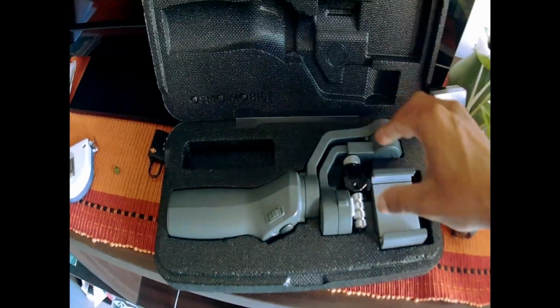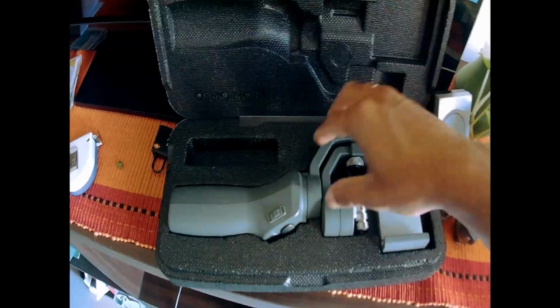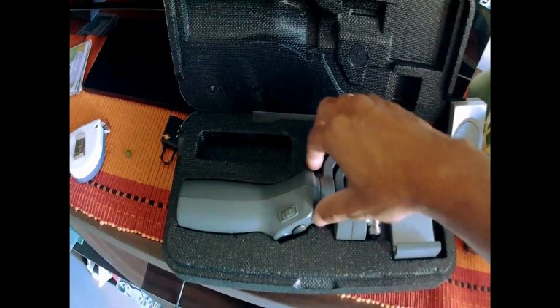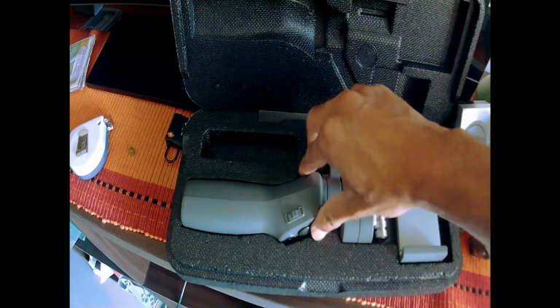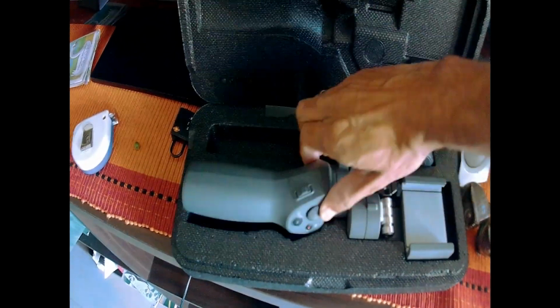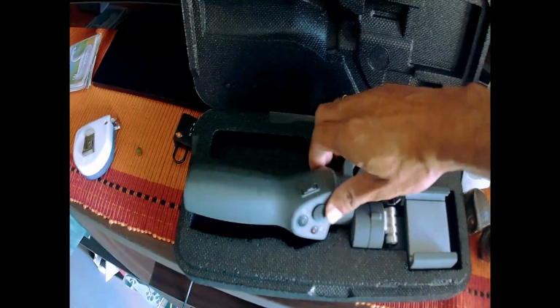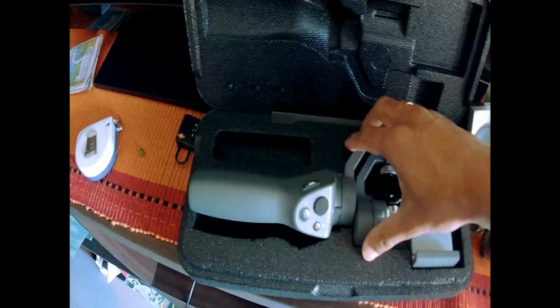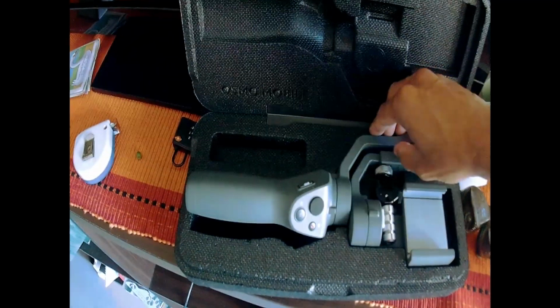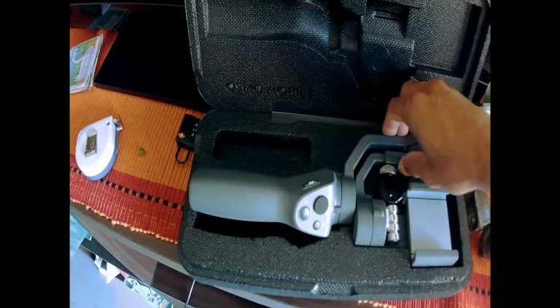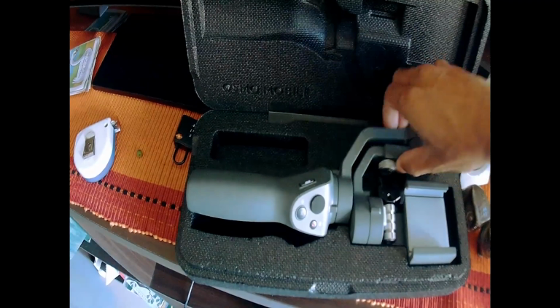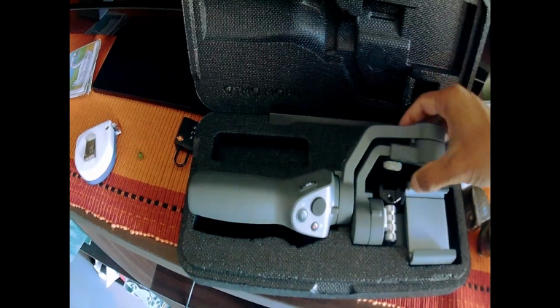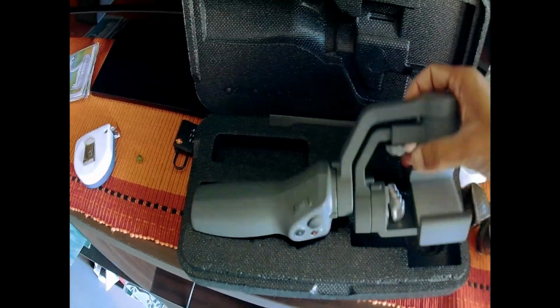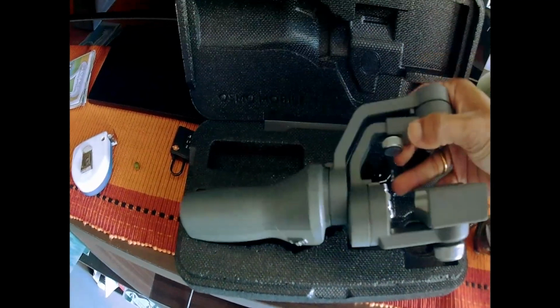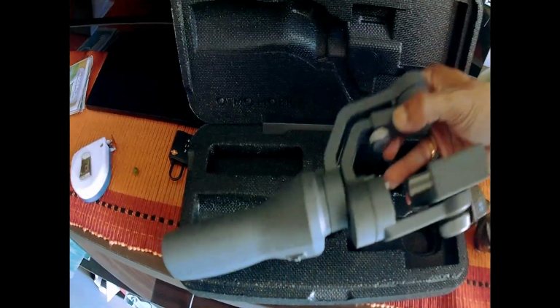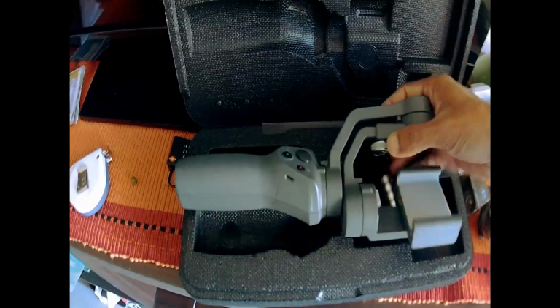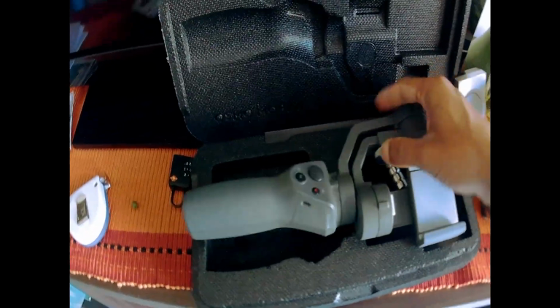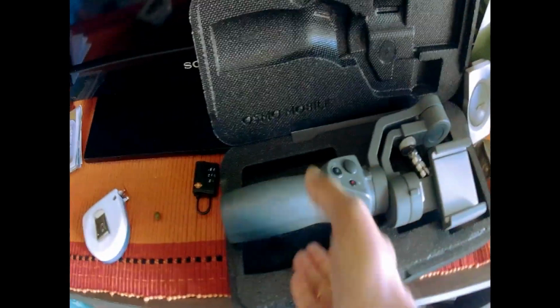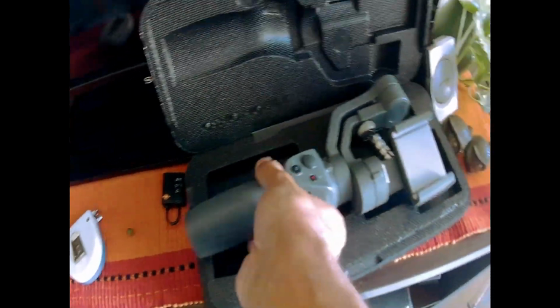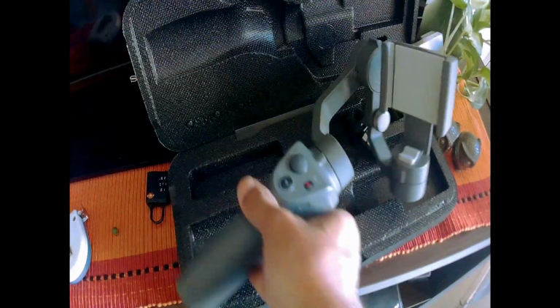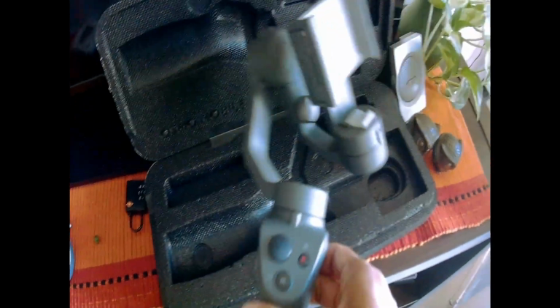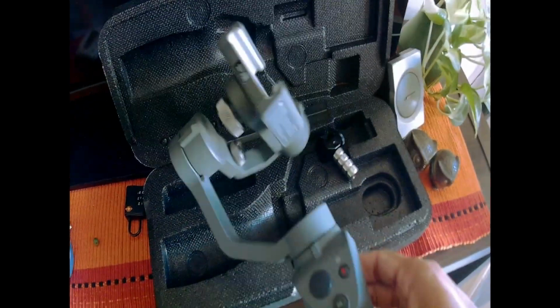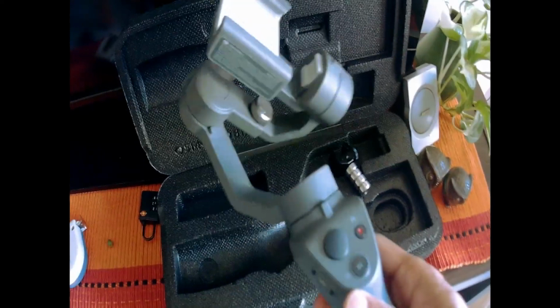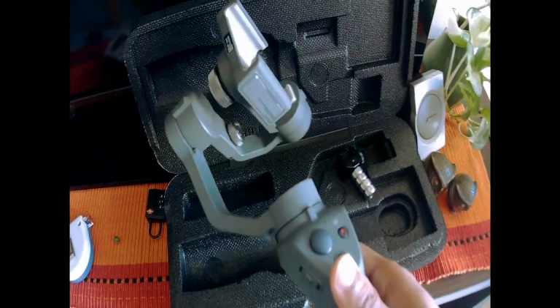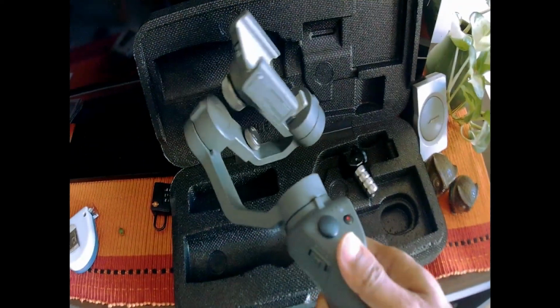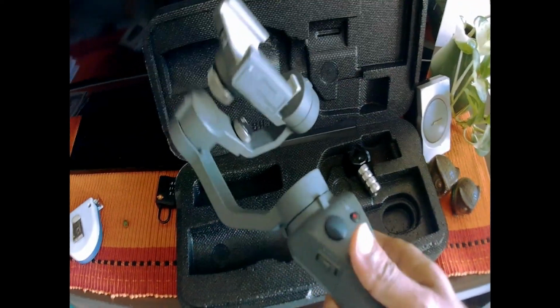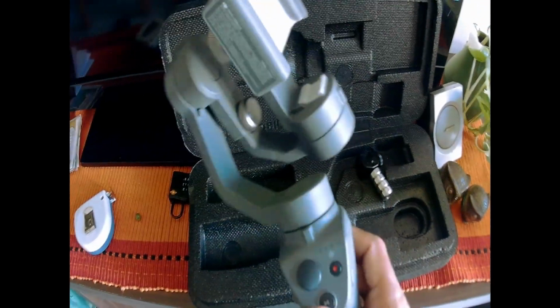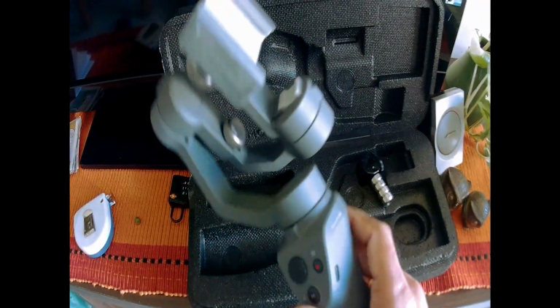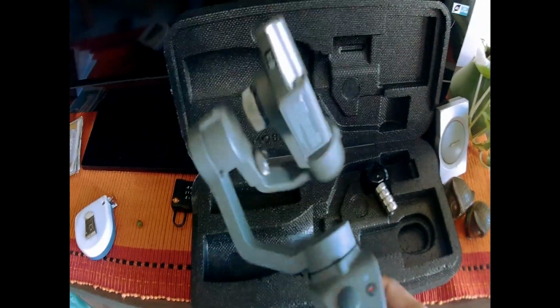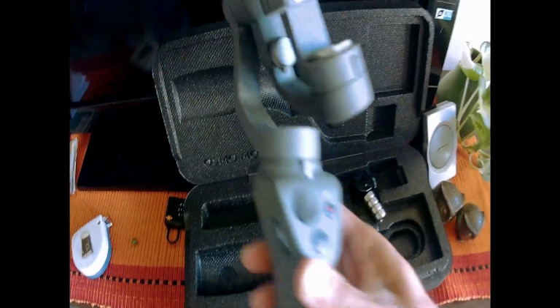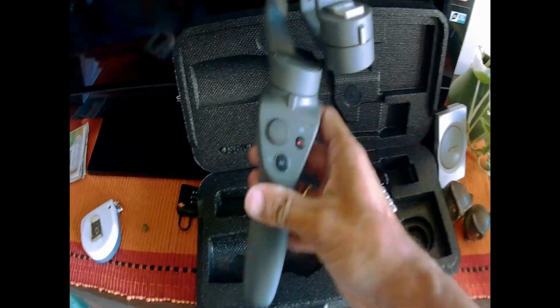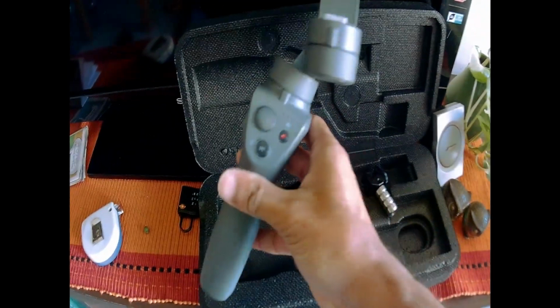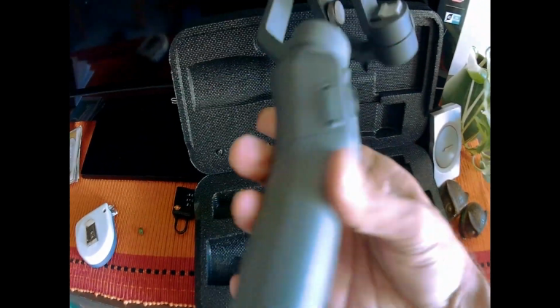One of the possibilities was to use a gimbal. I got myself the DJI Osmo Mobile 2. This is one of the best mobile phone 3-axis stabilized gimbals on the market right now.